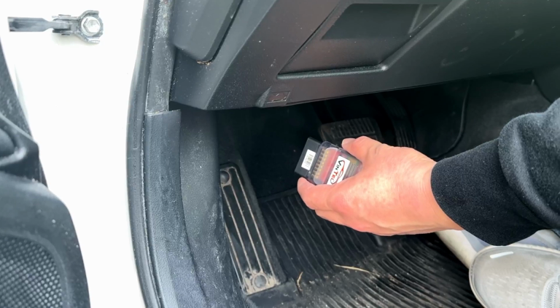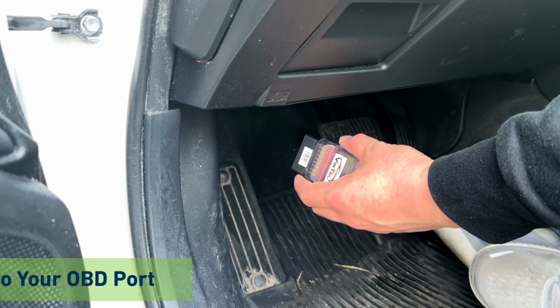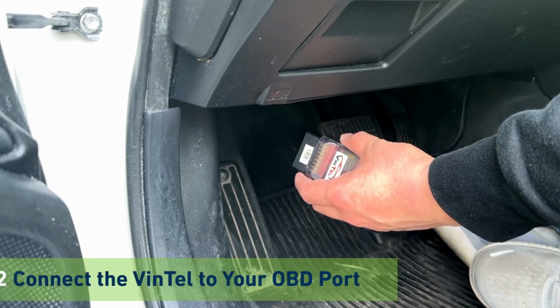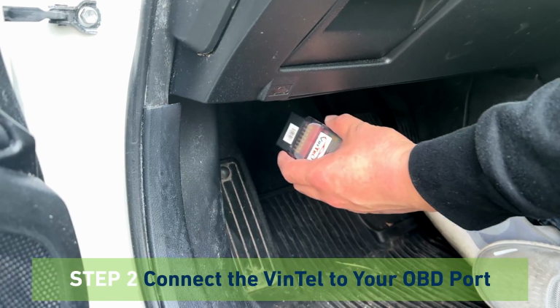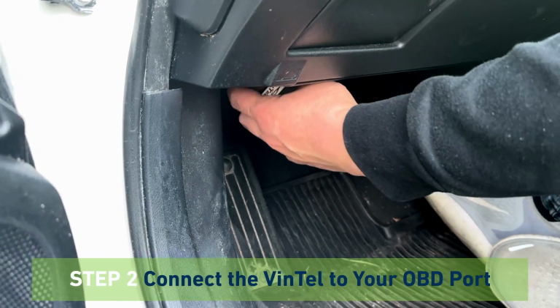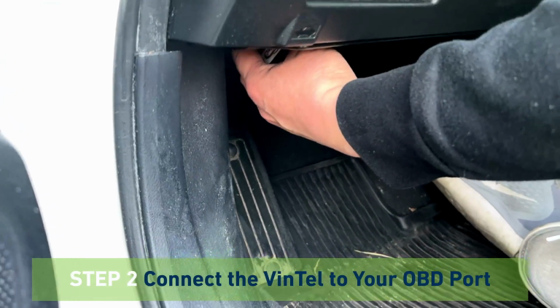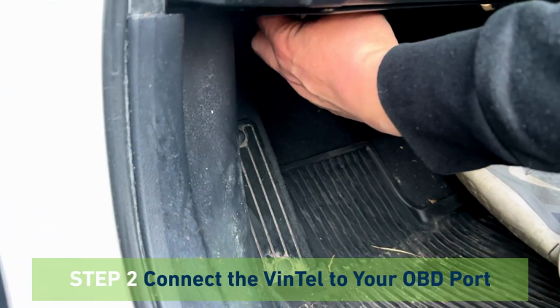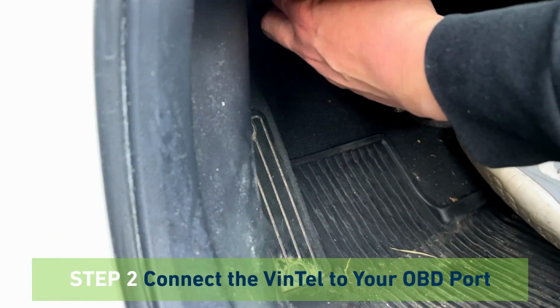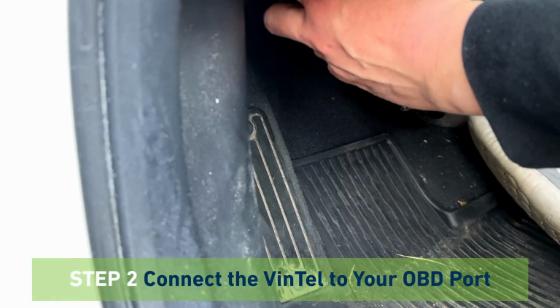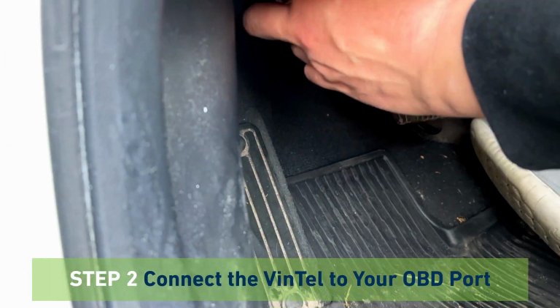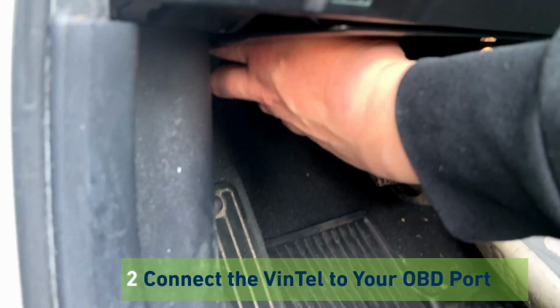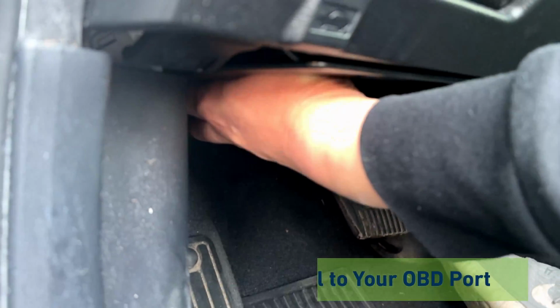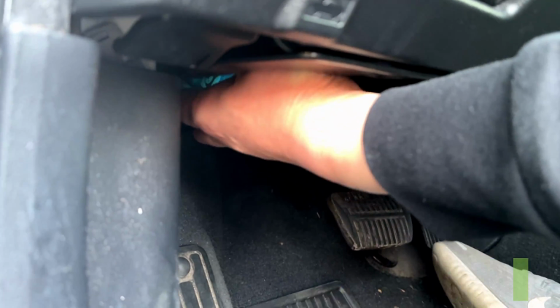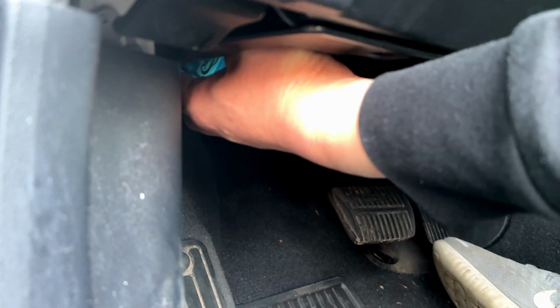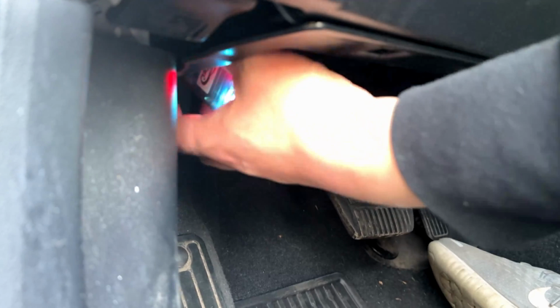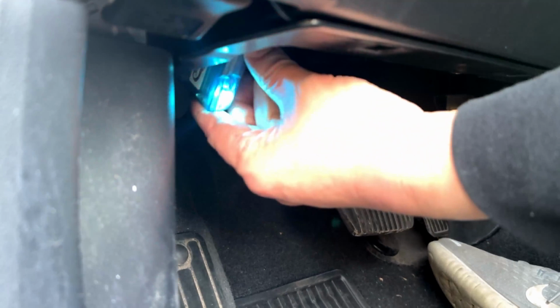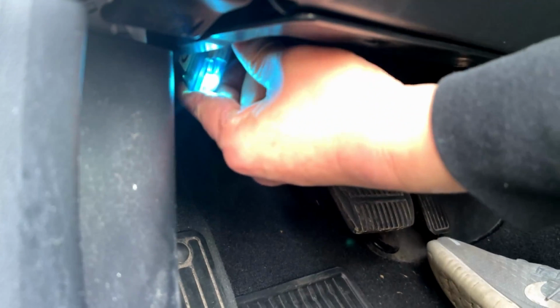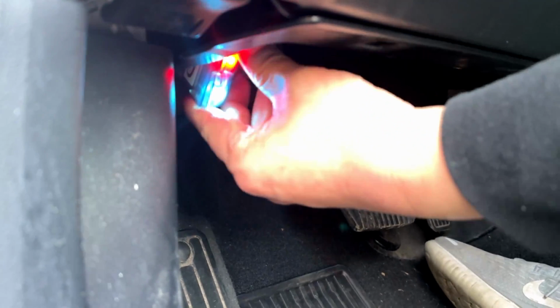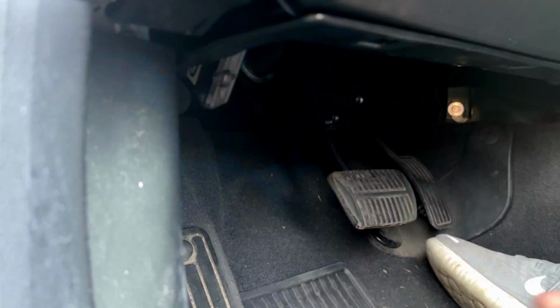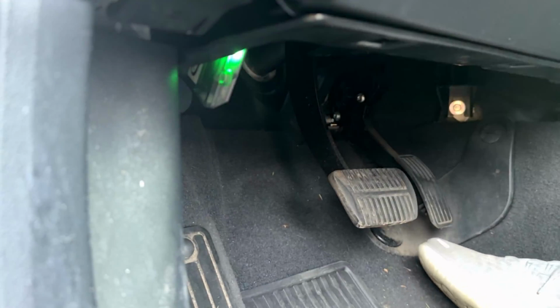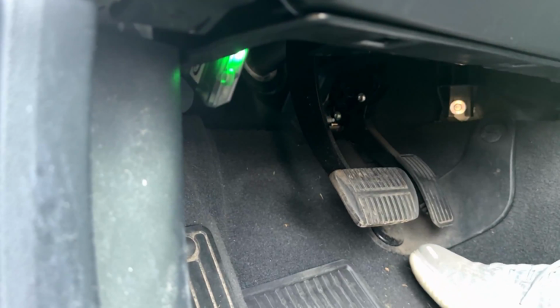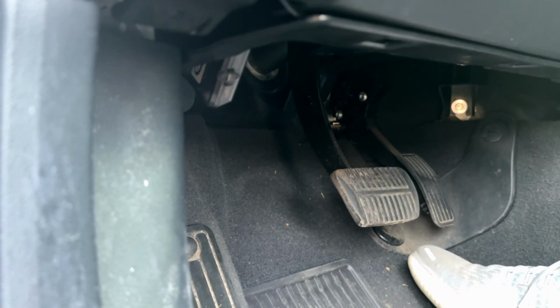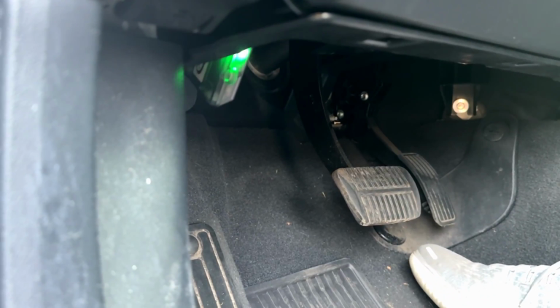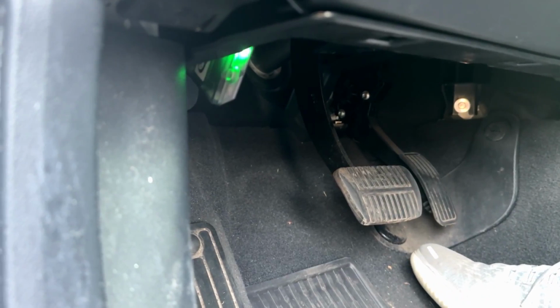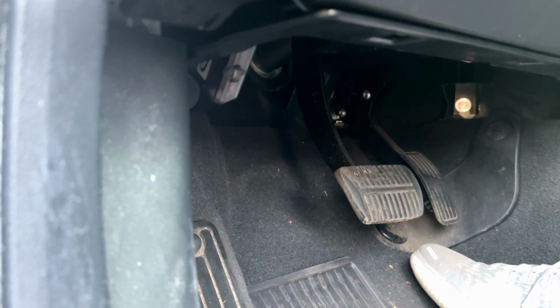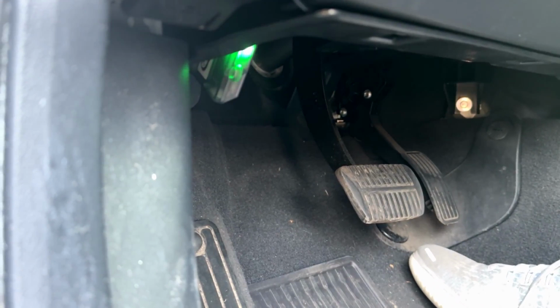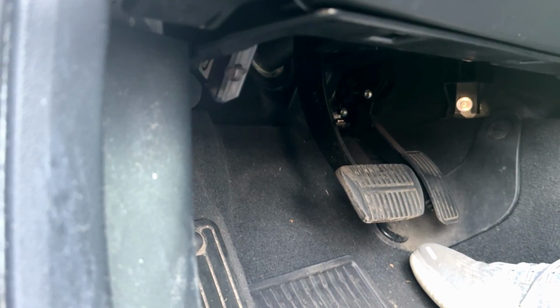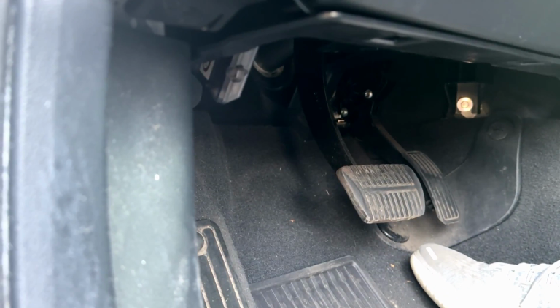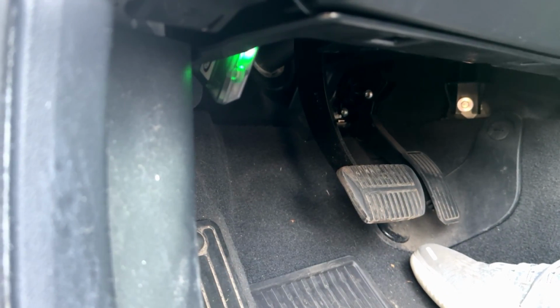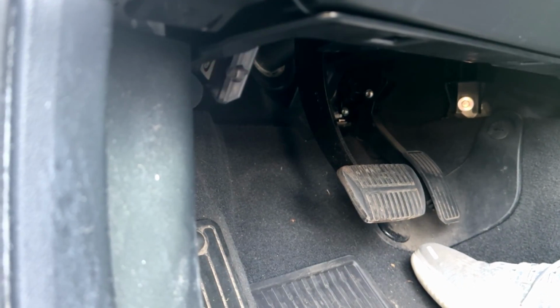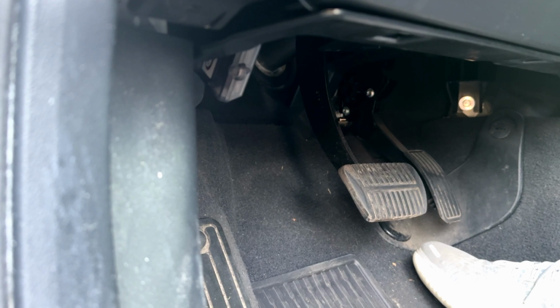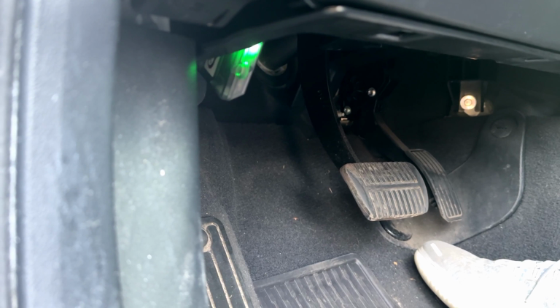Step 2. Connect the Vintel to your vehicle's OBD port. This is usually located underneath the dashboard and steering wheel. You will be aware of a successful connection once the Vintel unit illuminates.